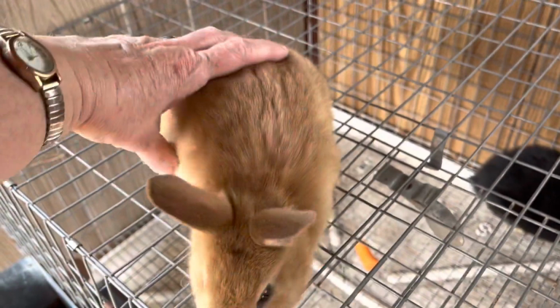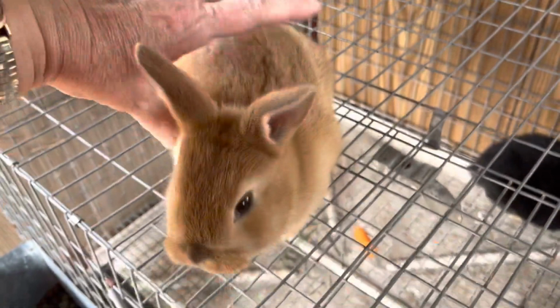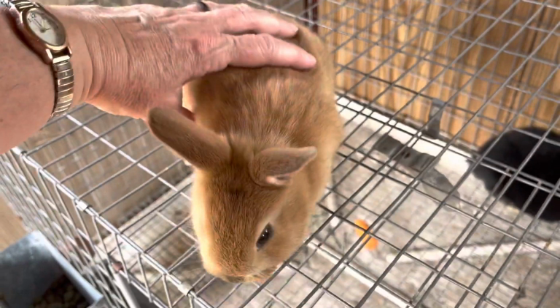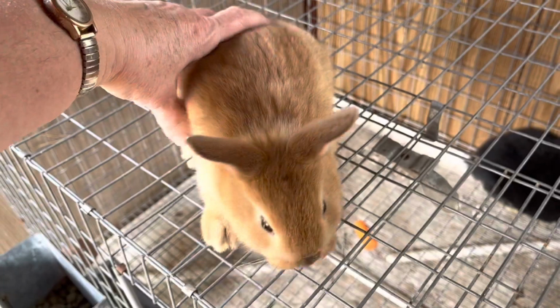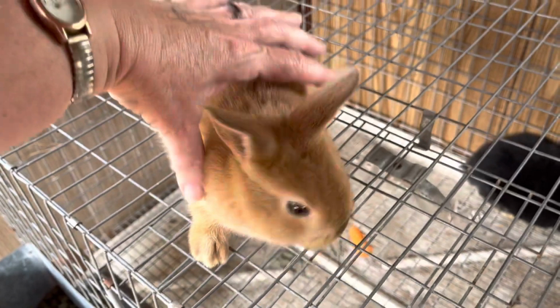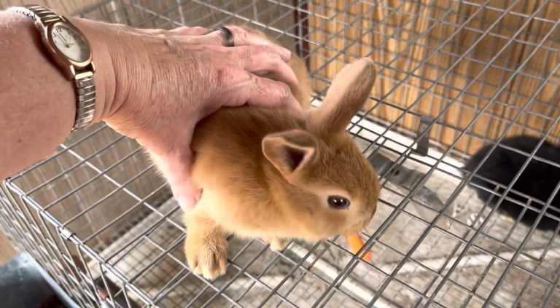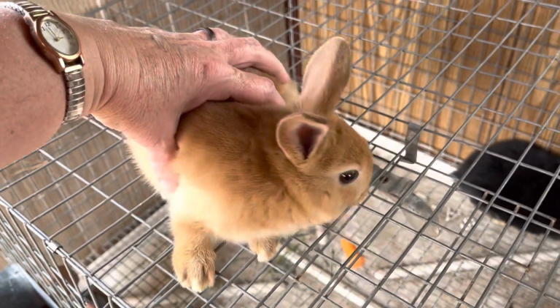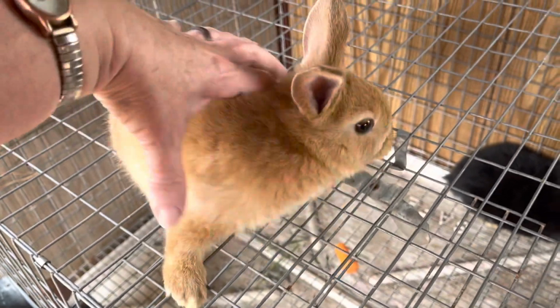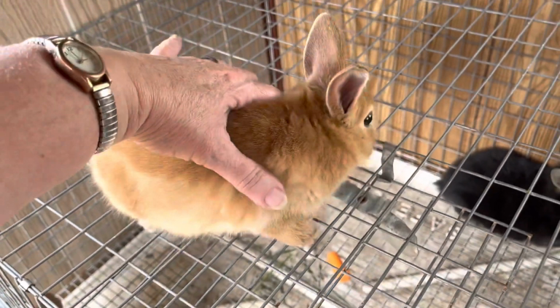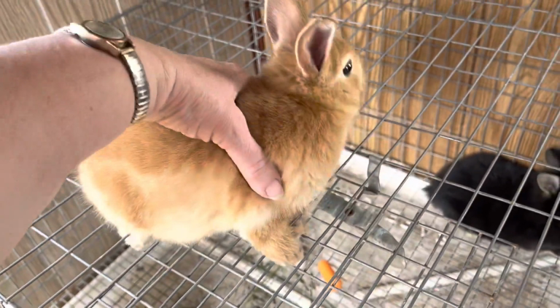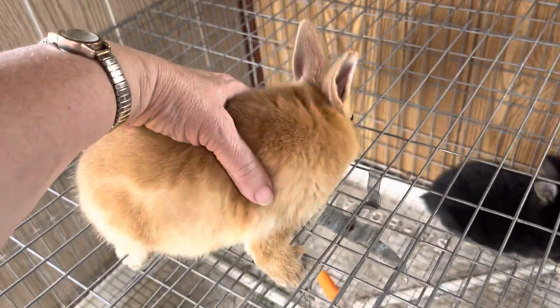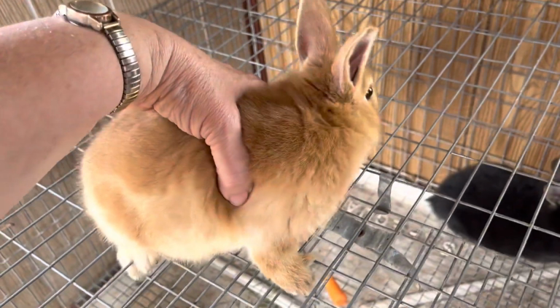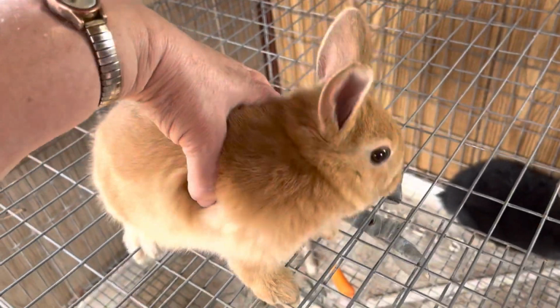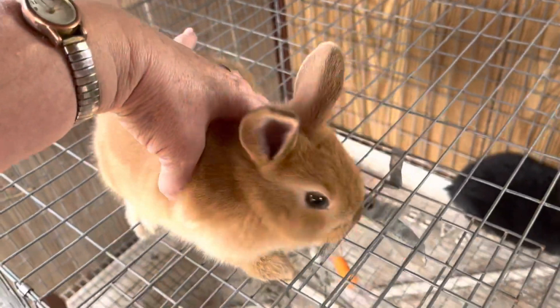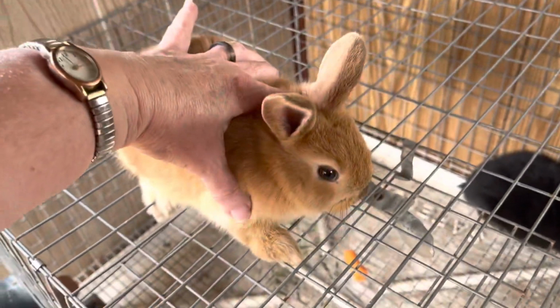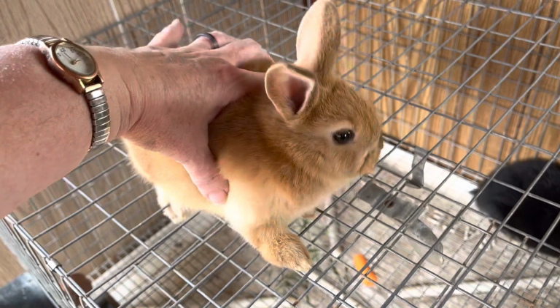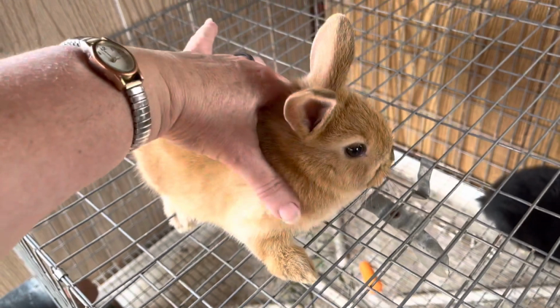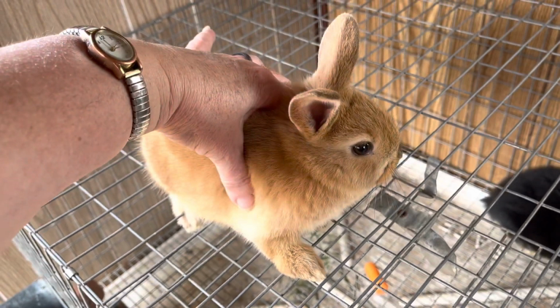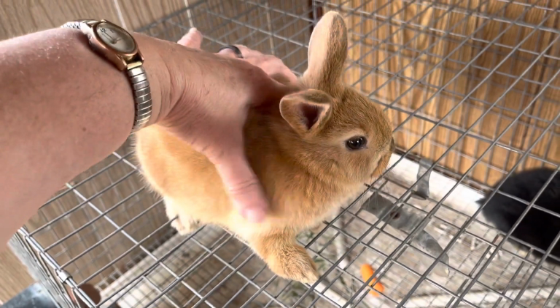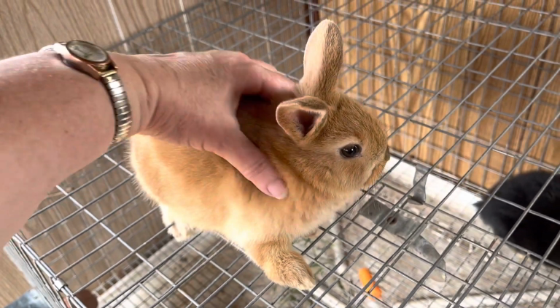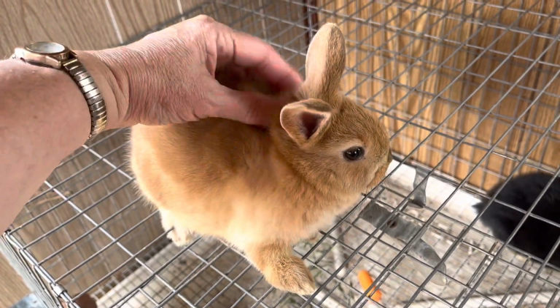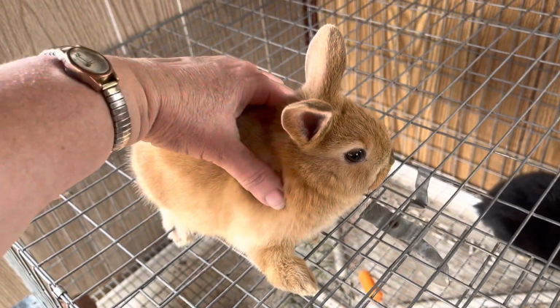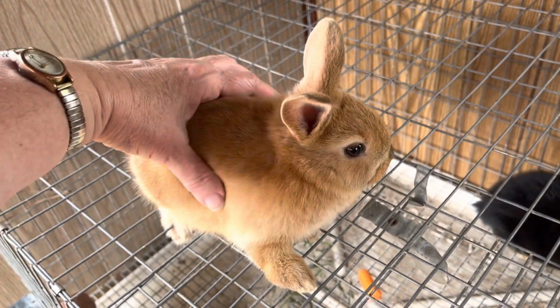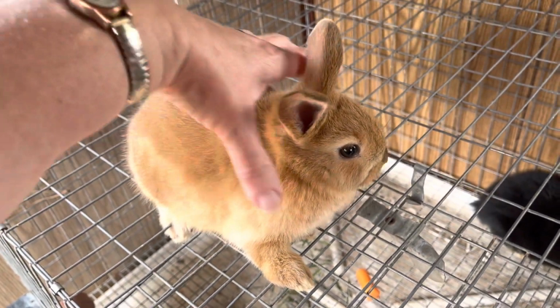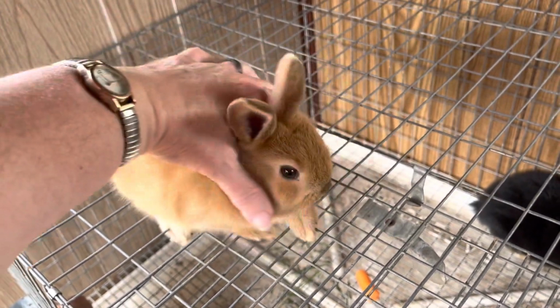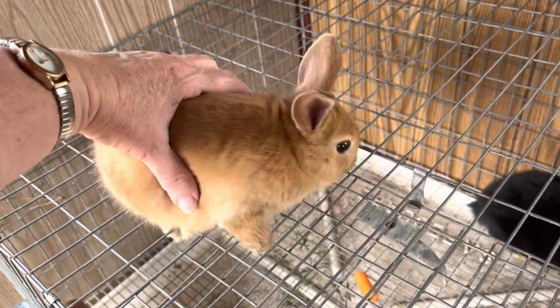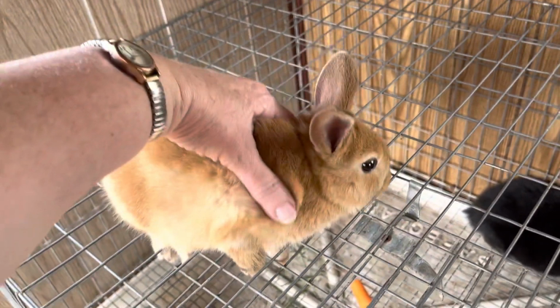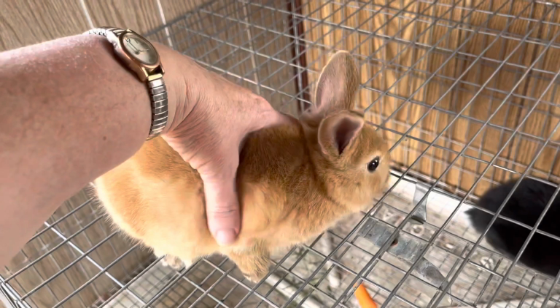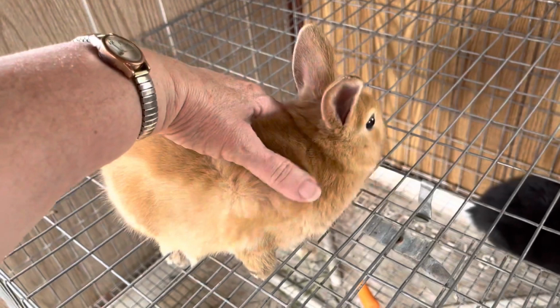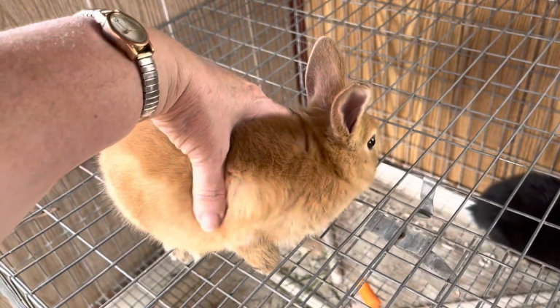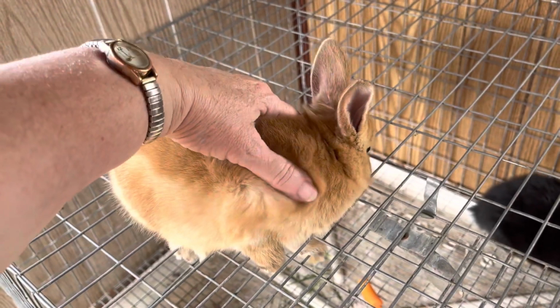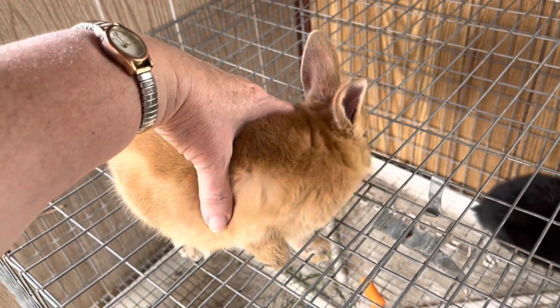One of the problems with Easter is a lot of people buy their children rabbits or chickens, but they really don't know how to care for them. They are an animal - they are not a toy. So please, if you get your child a pet, research and have everything that you need for them.